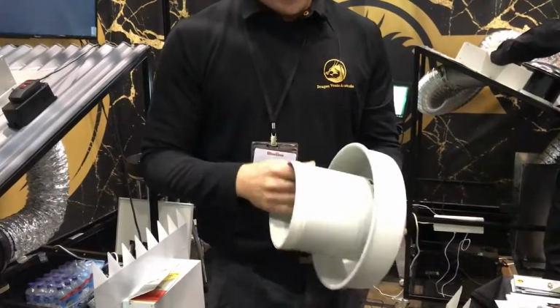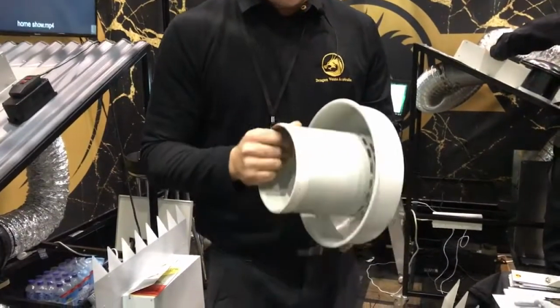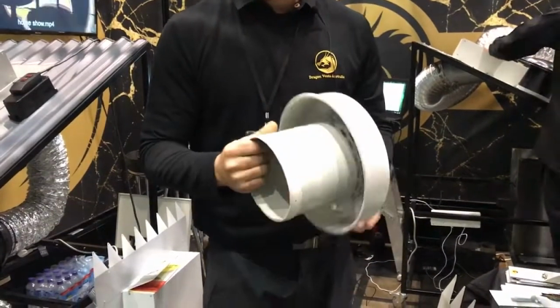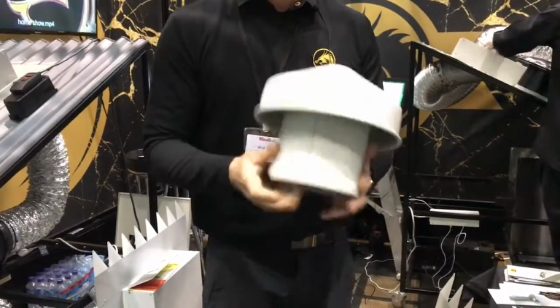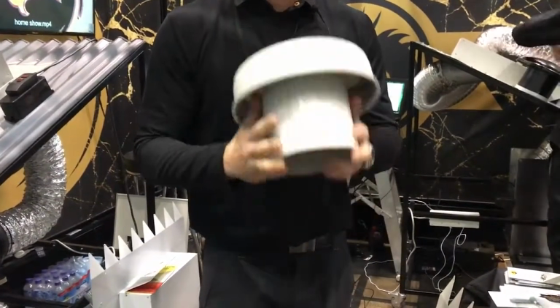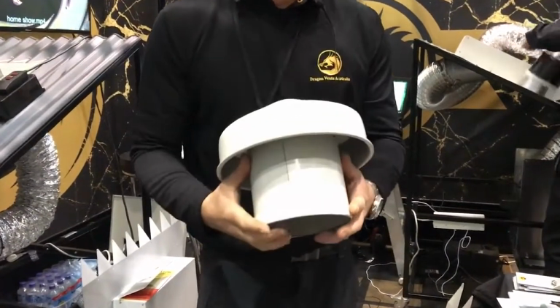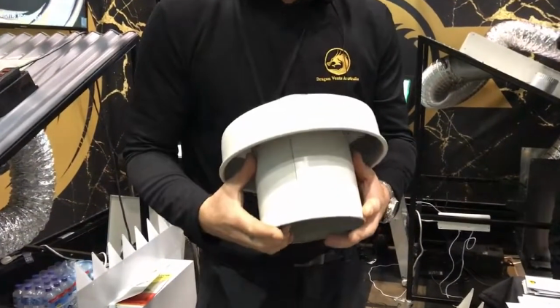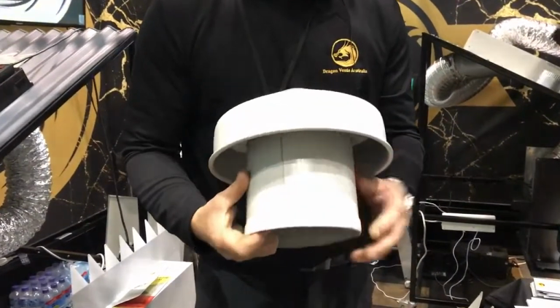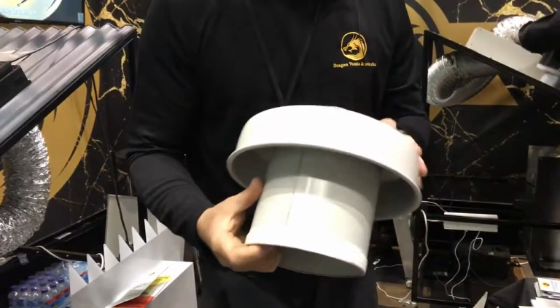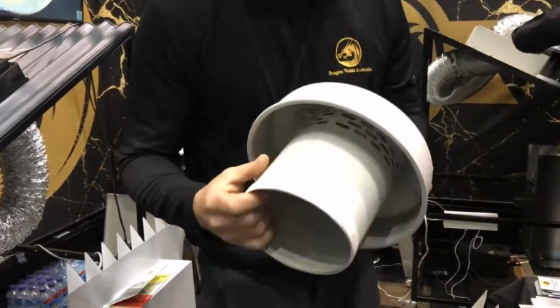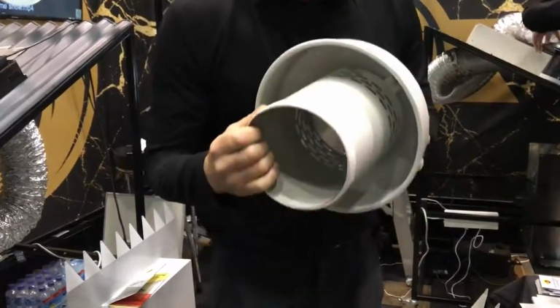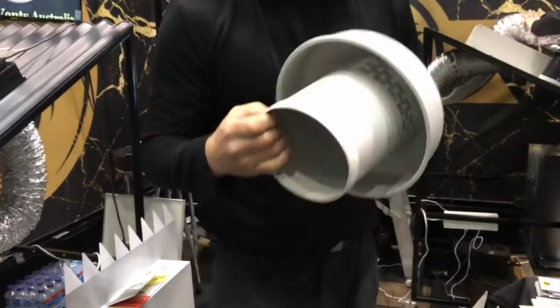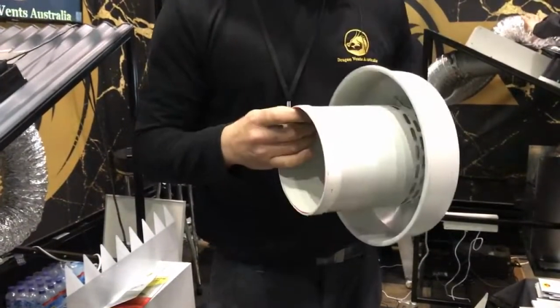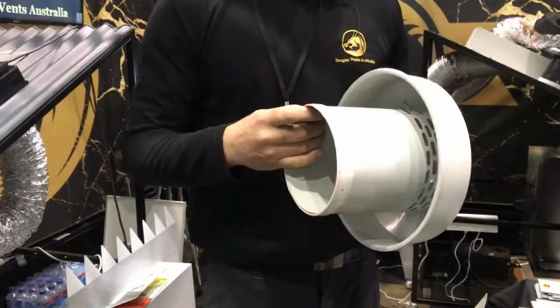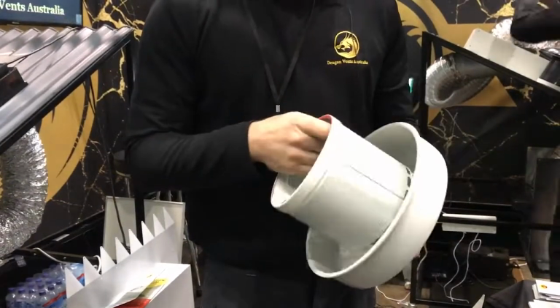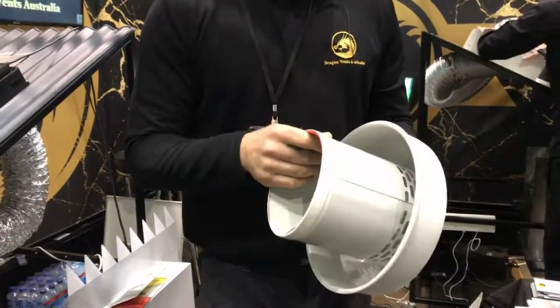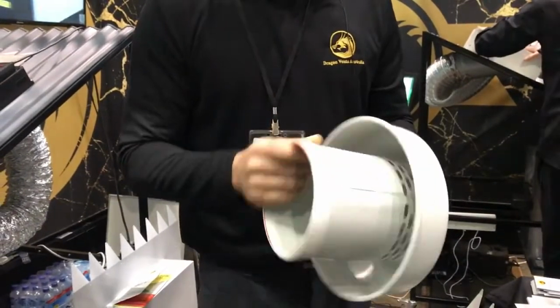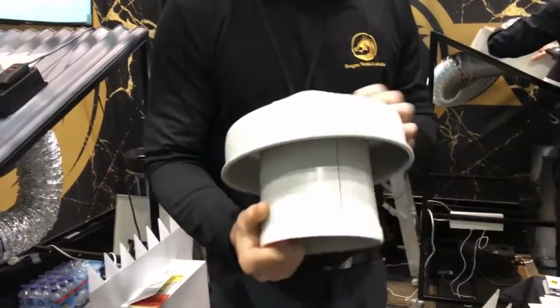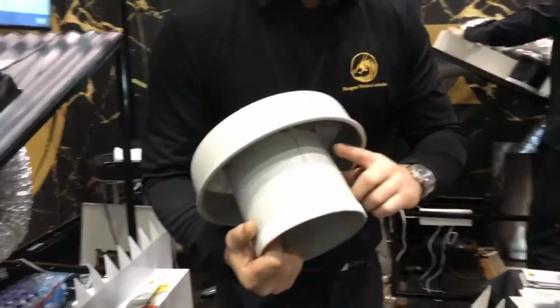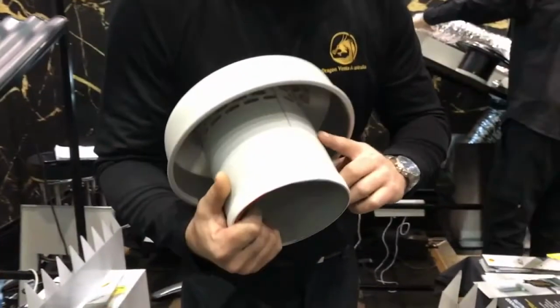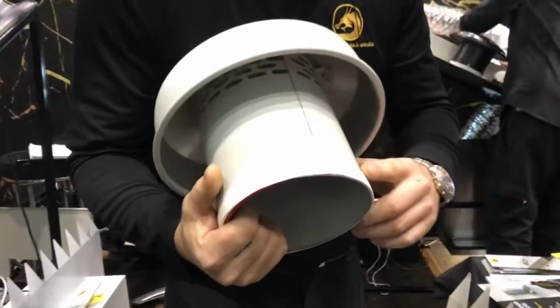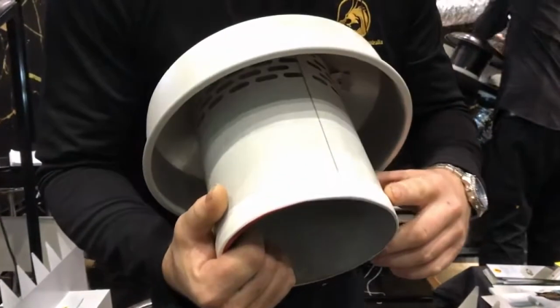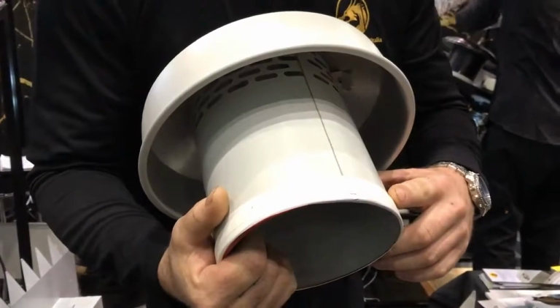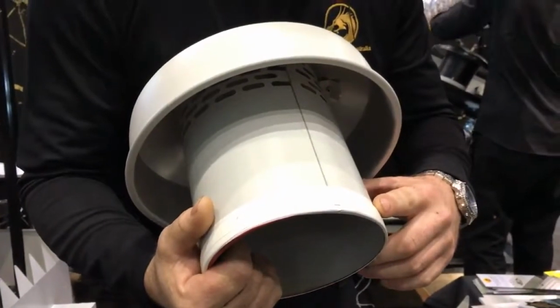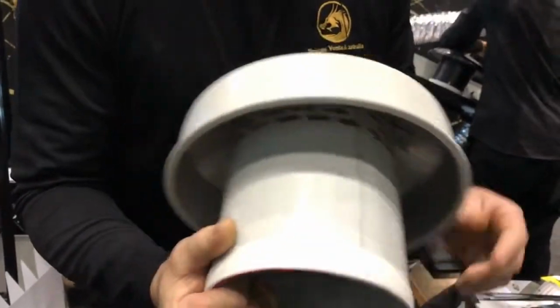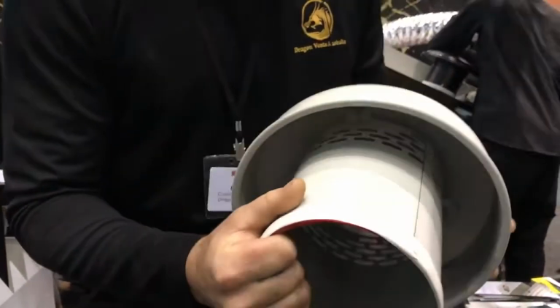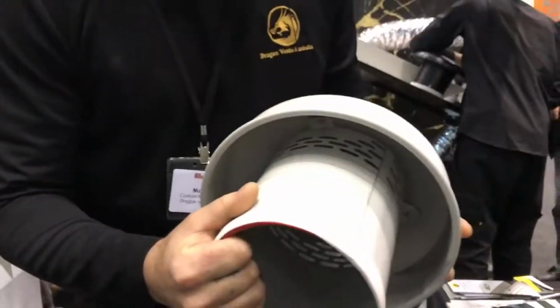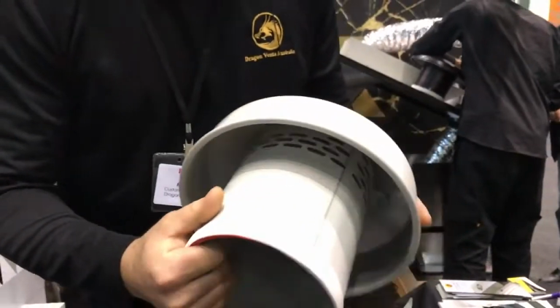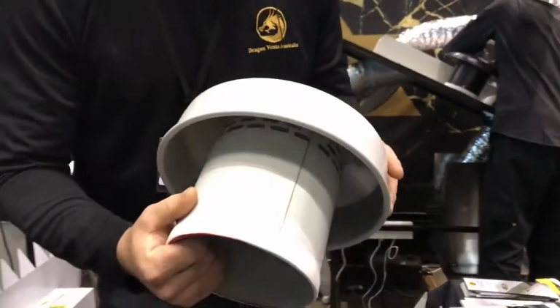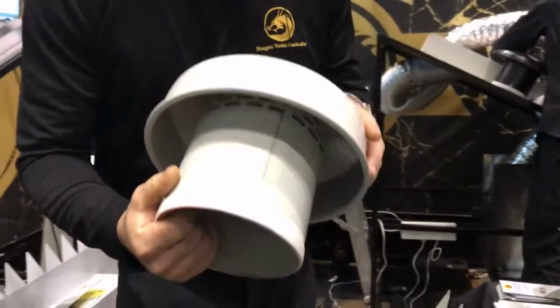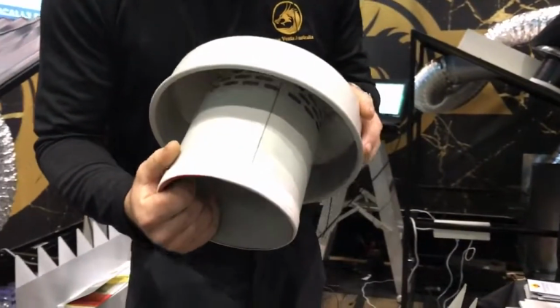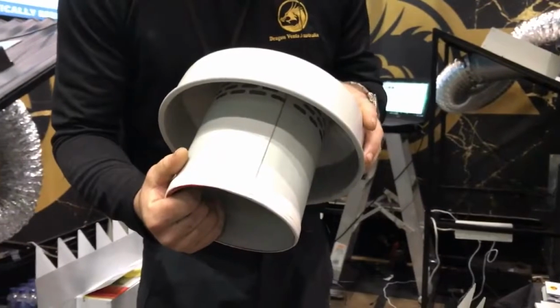These roof vents are restricting your home appliances by up to over 60%. They're actually allowing vermin to enter your home from underneath, along with cold drafts.